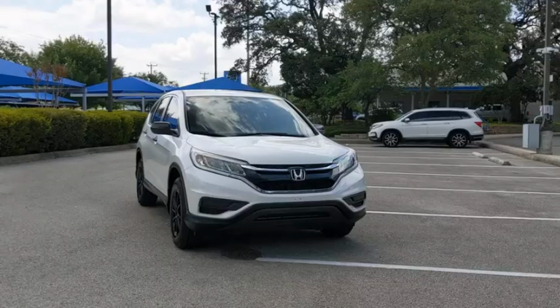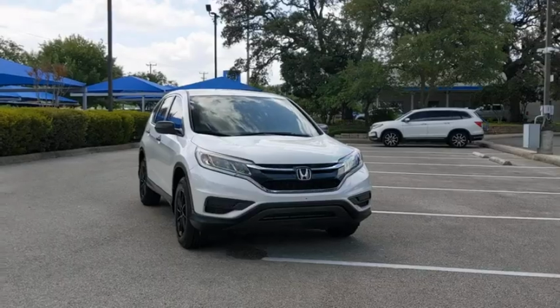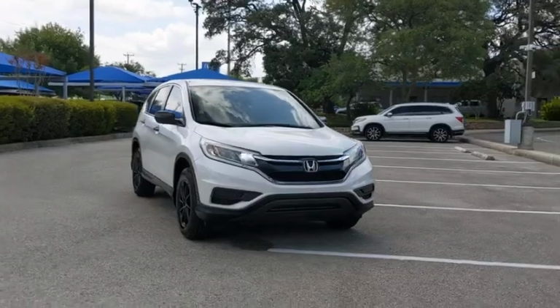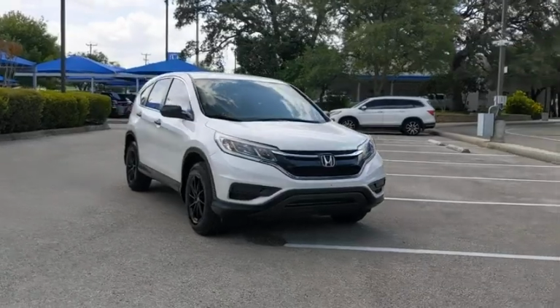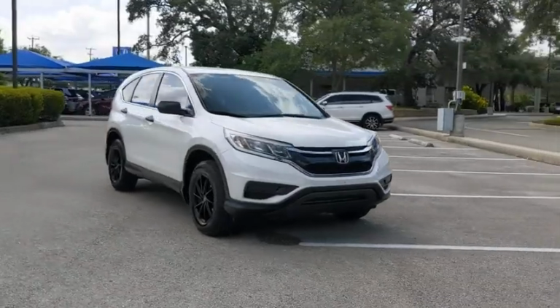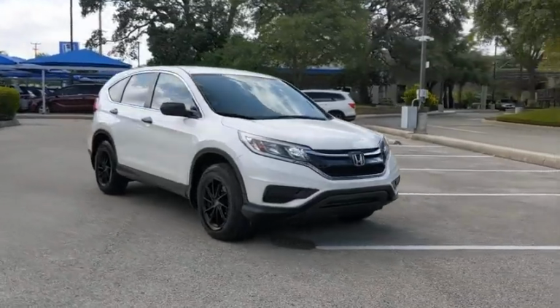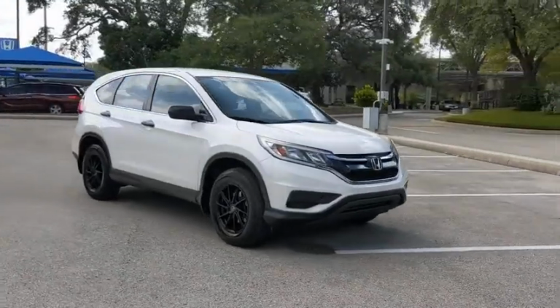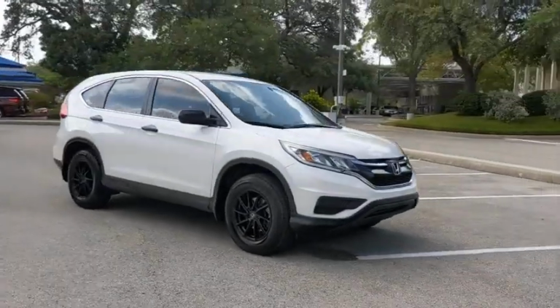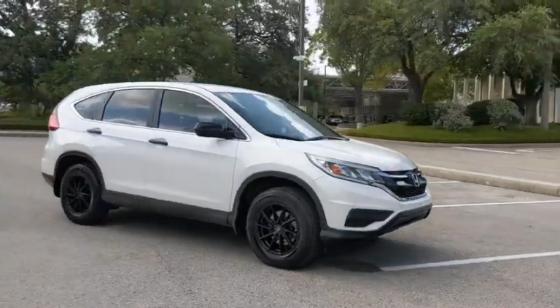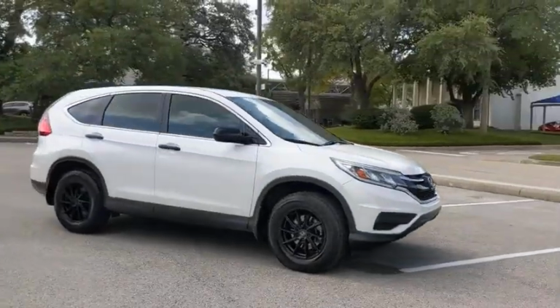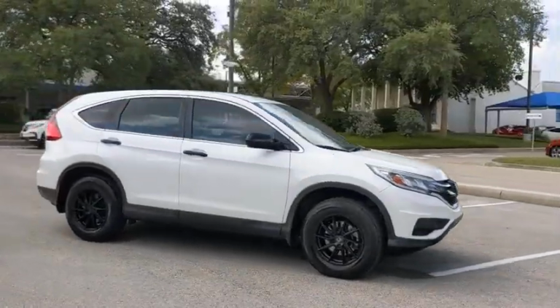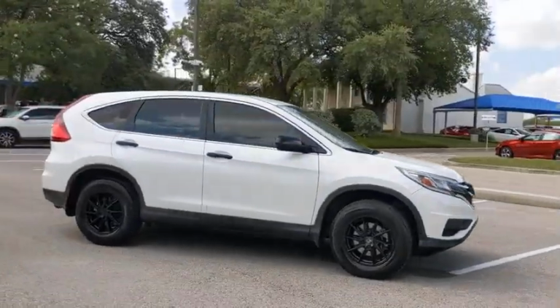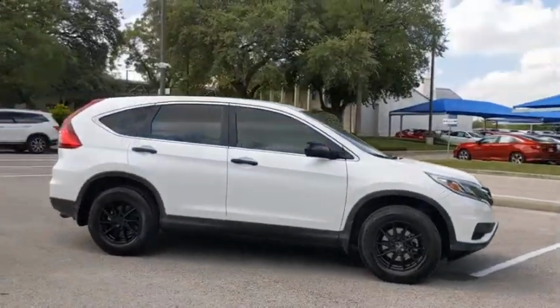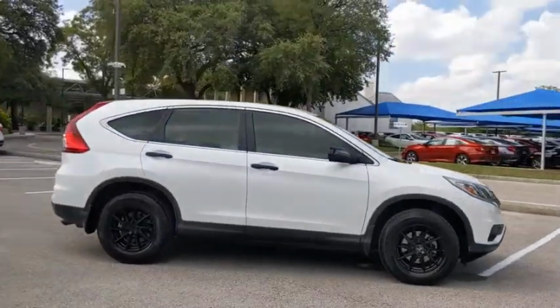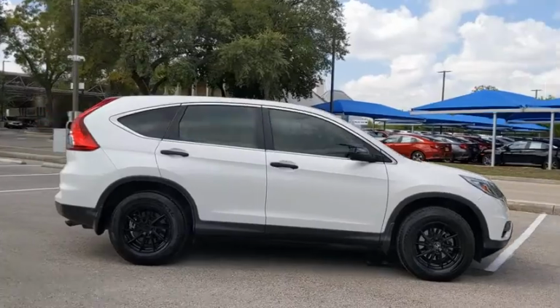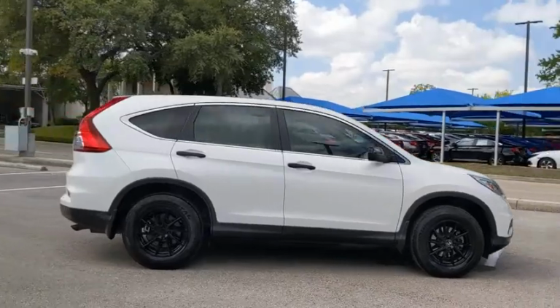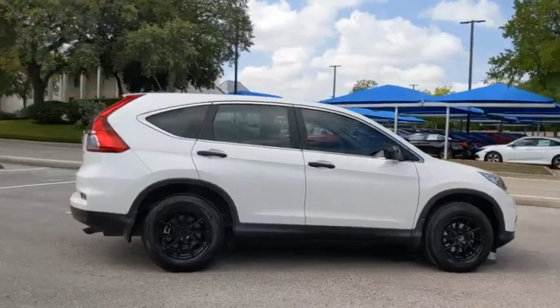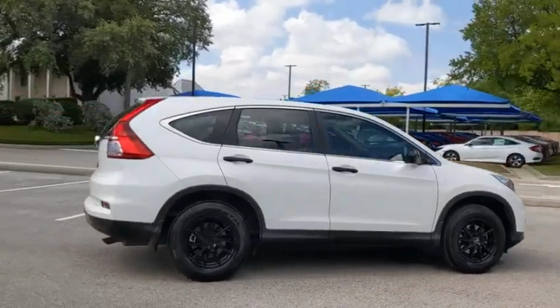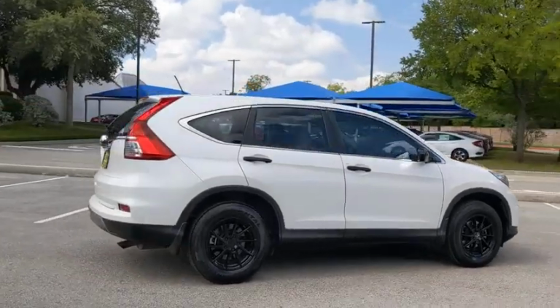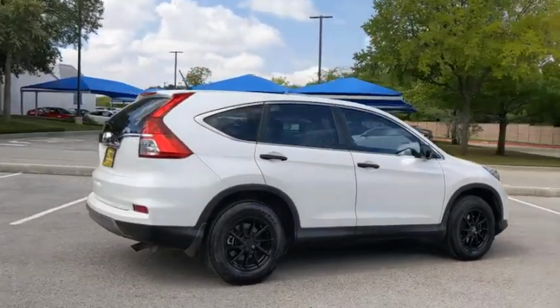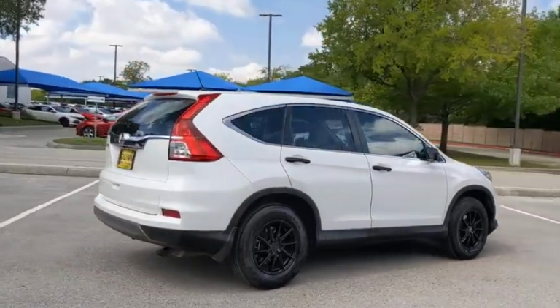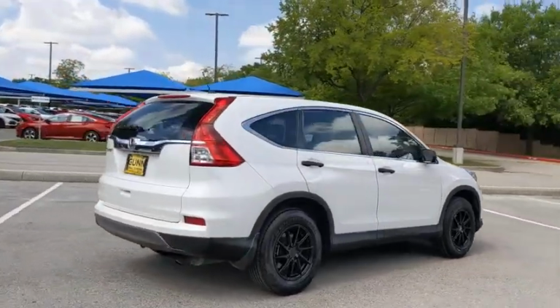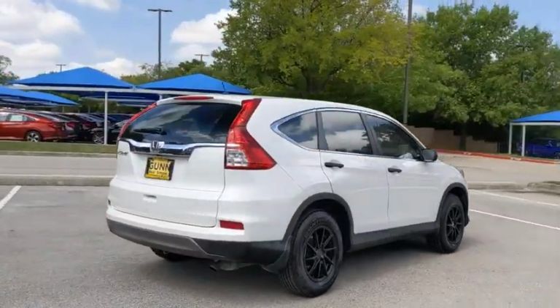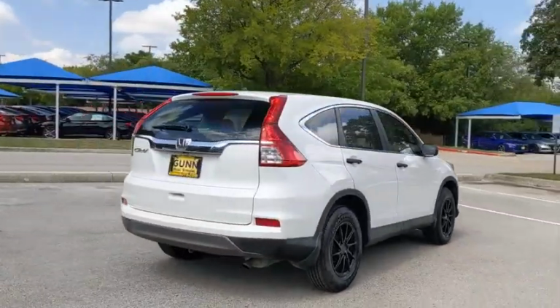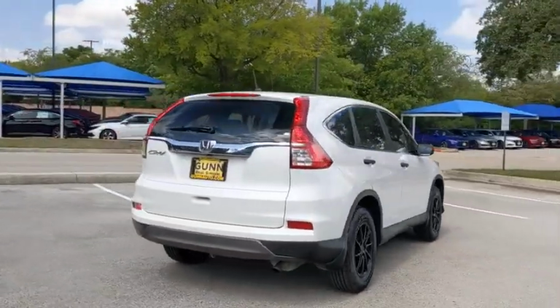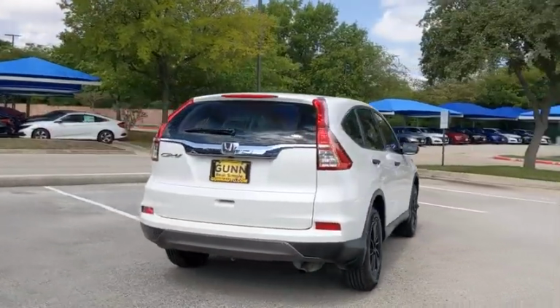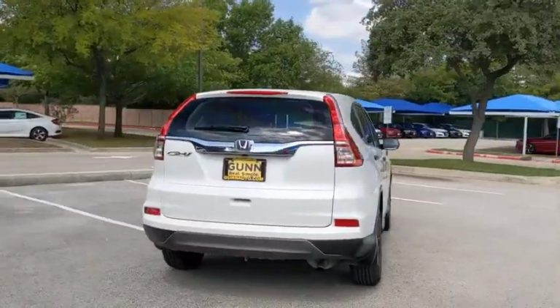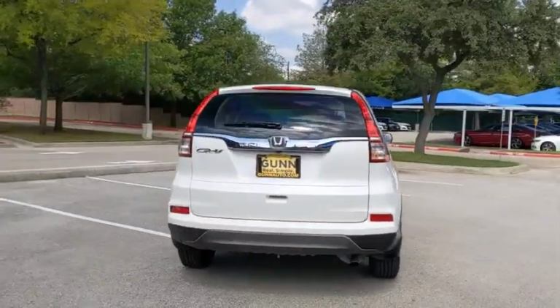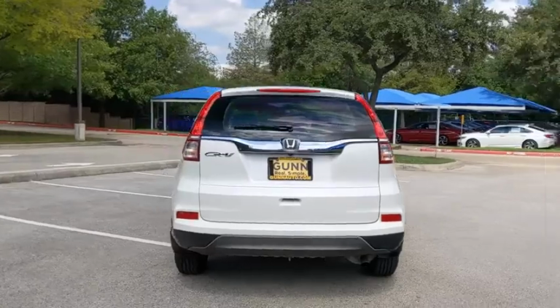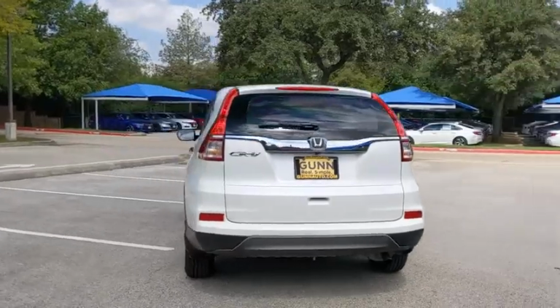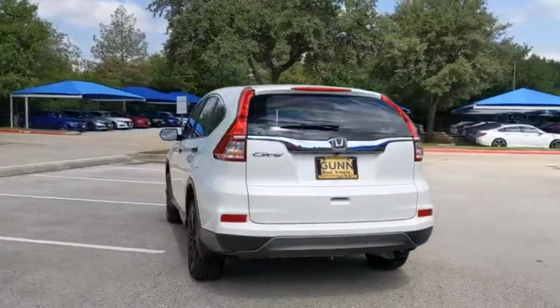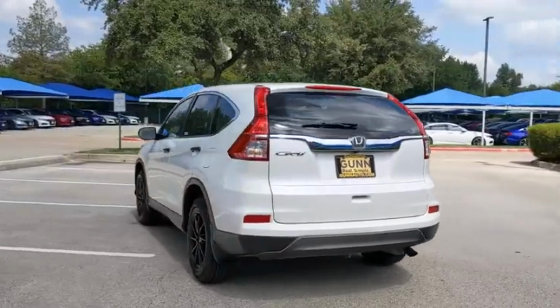Come test drive the 2015 Honda CR-V — a top recommended vehicle because of its car-like driving manners, good value, cool technology, and comfy interior.